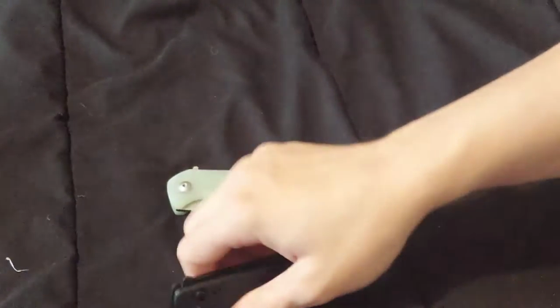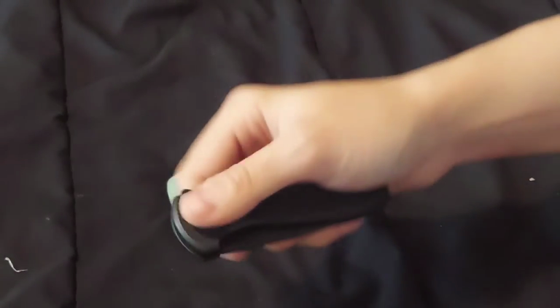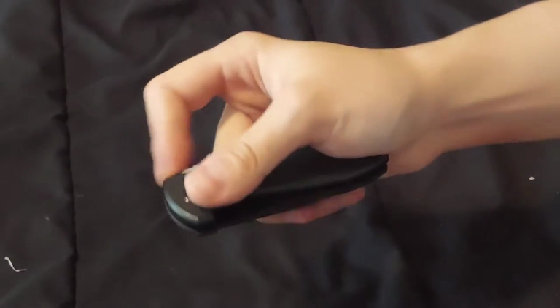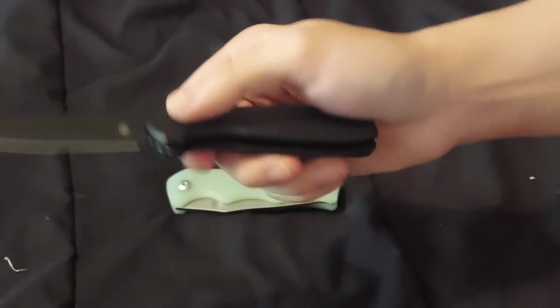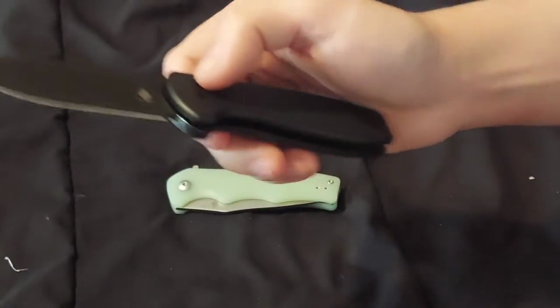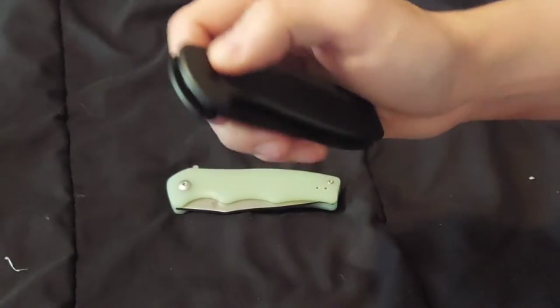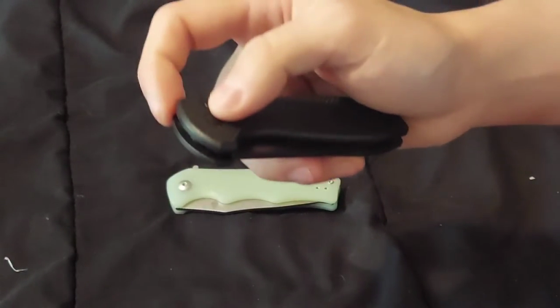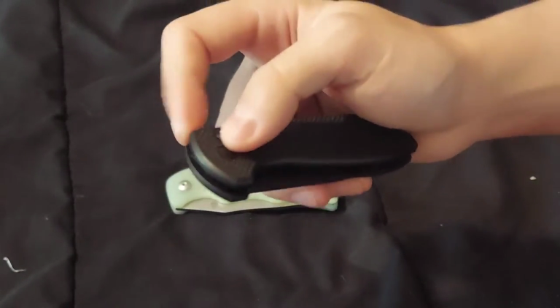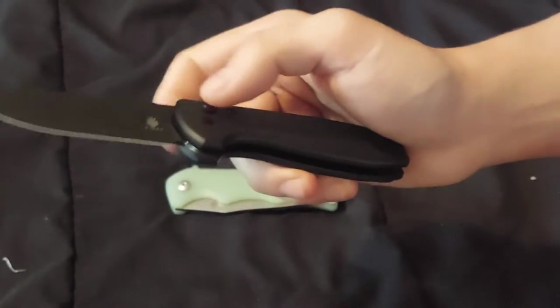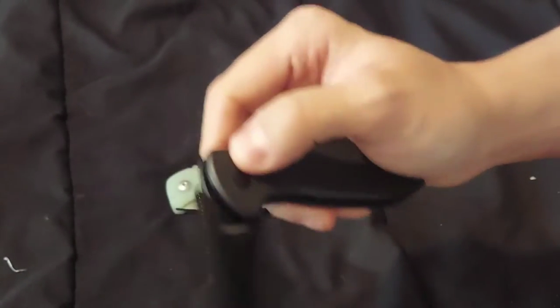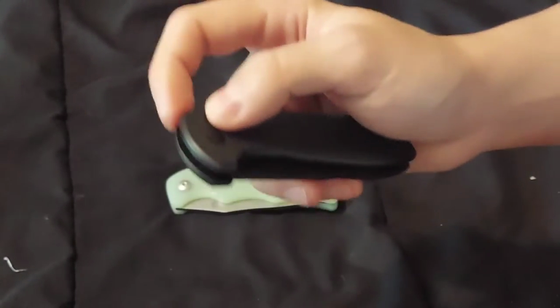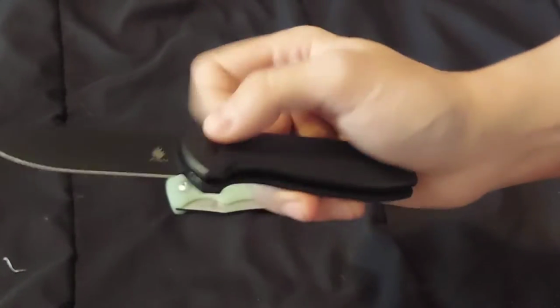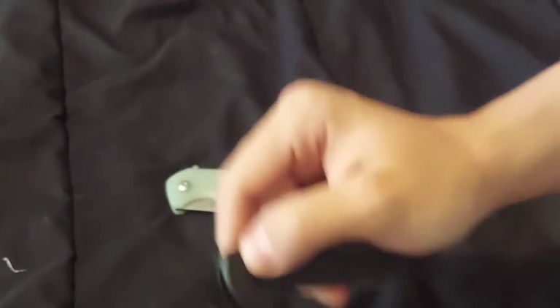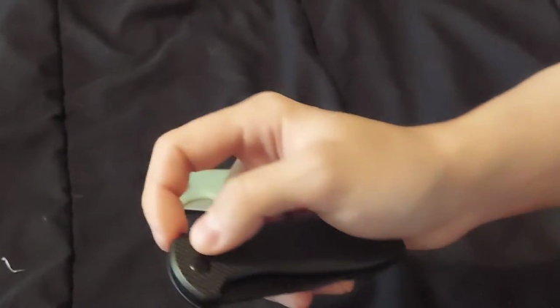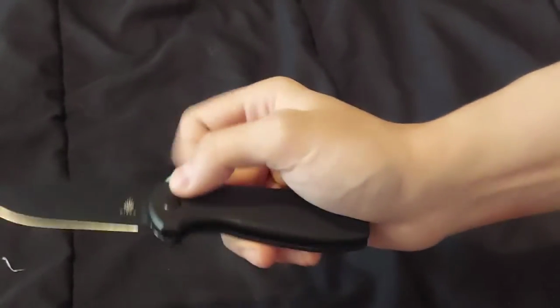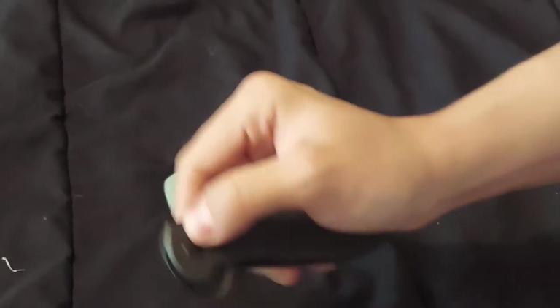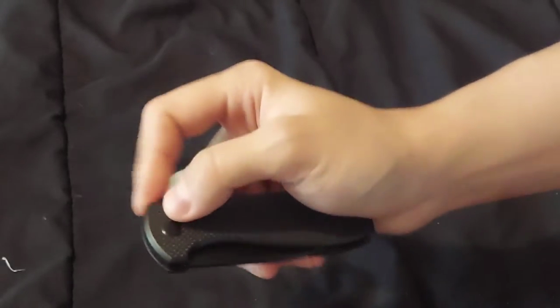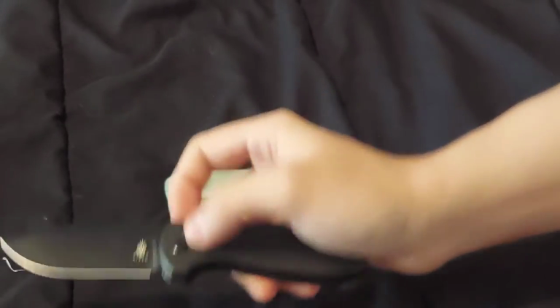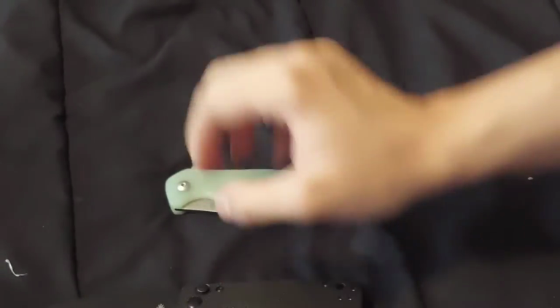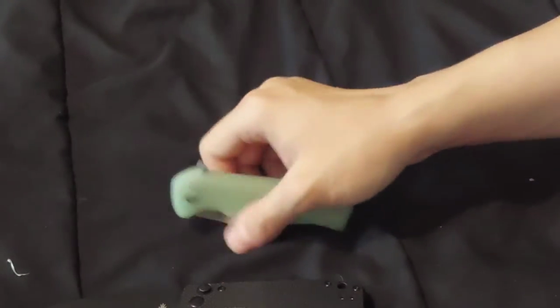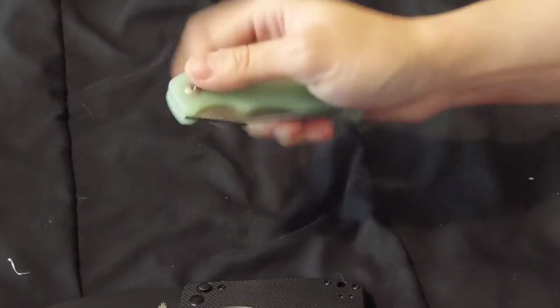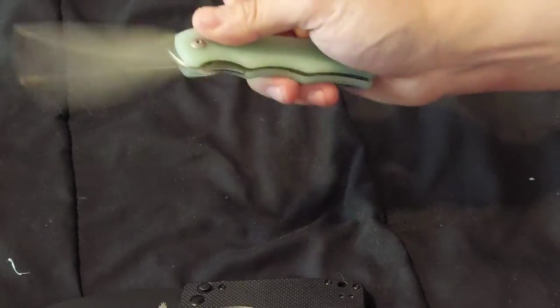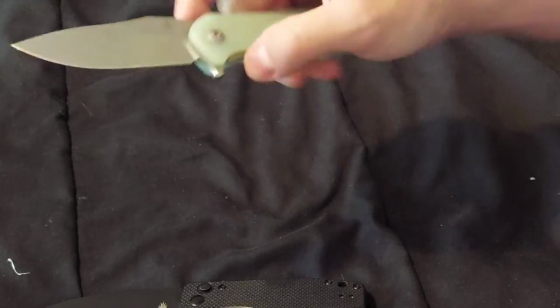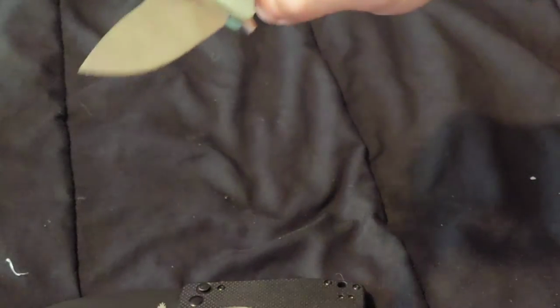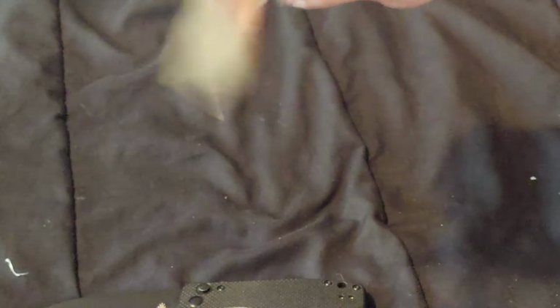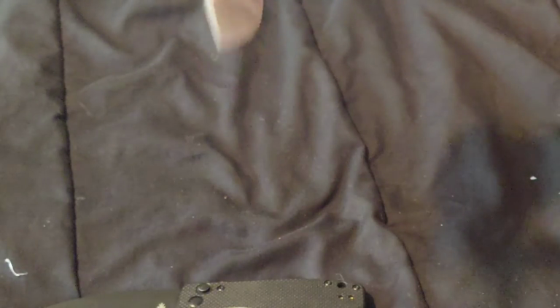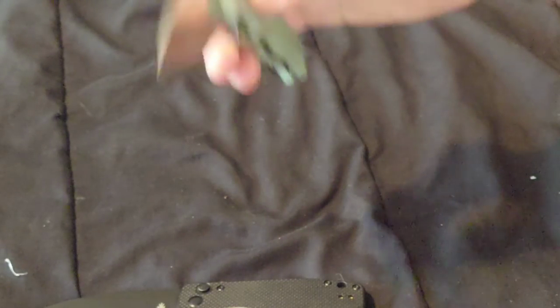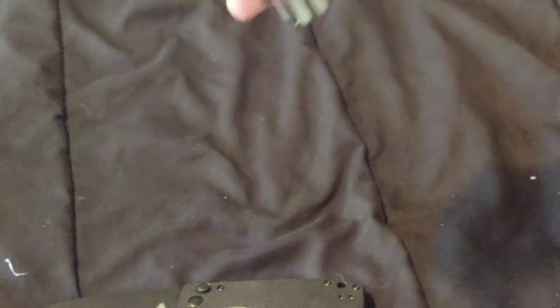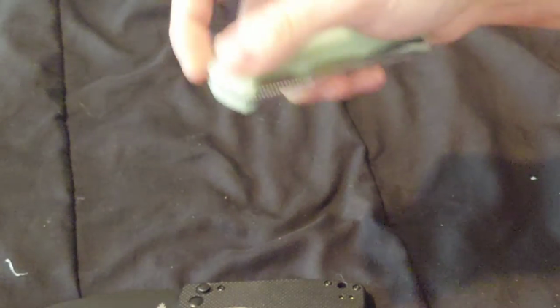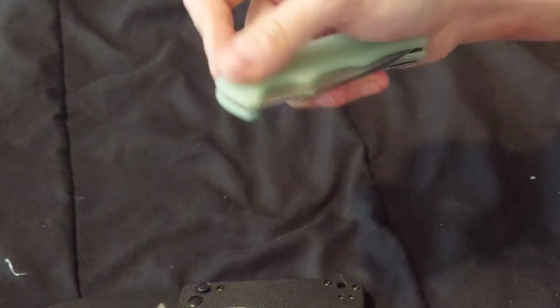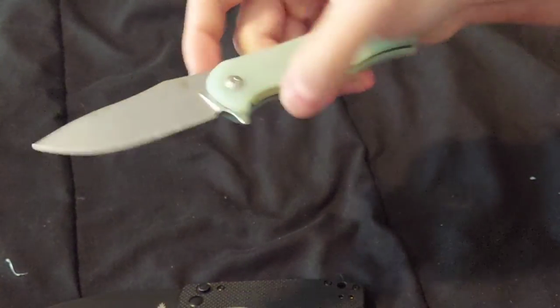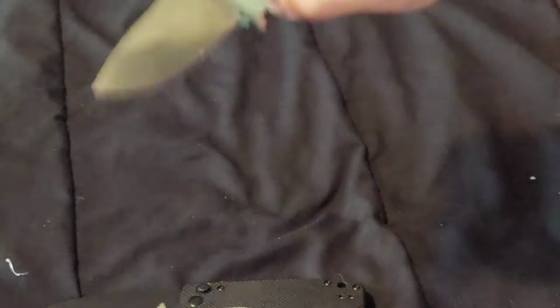The button lock is very, very smooth and good. The liner lock is good too.